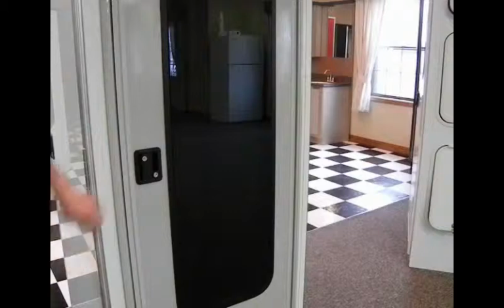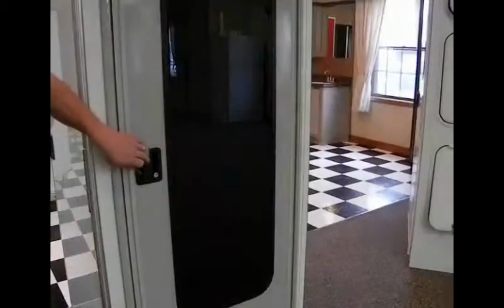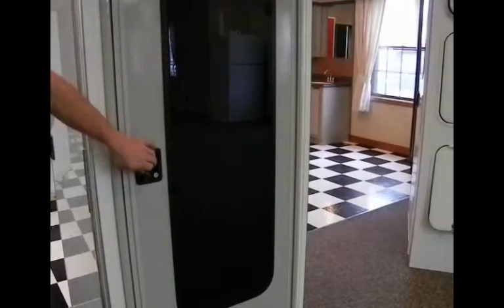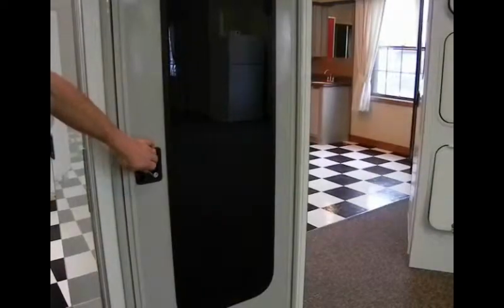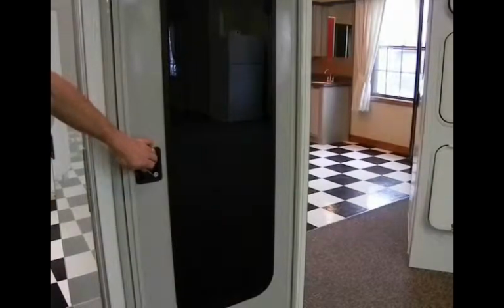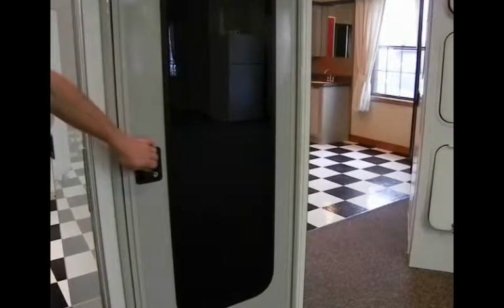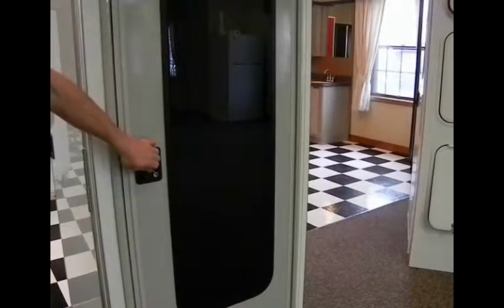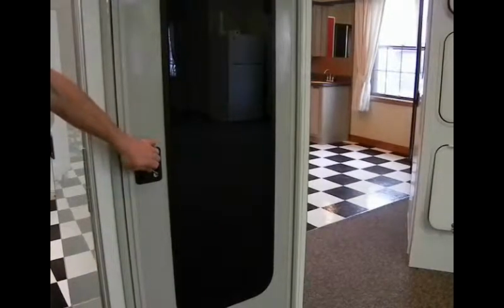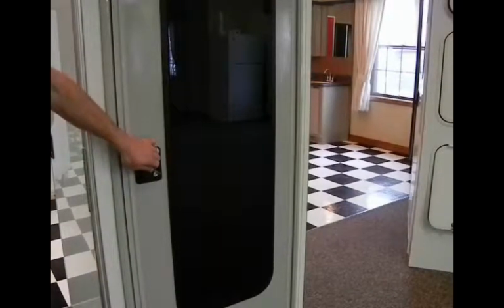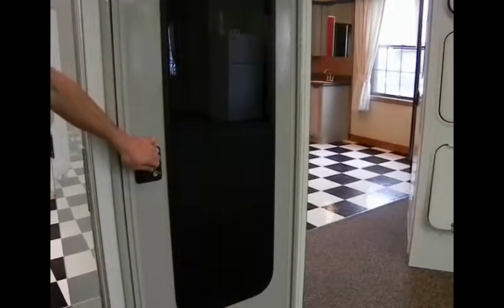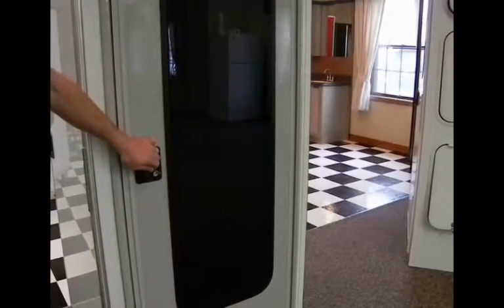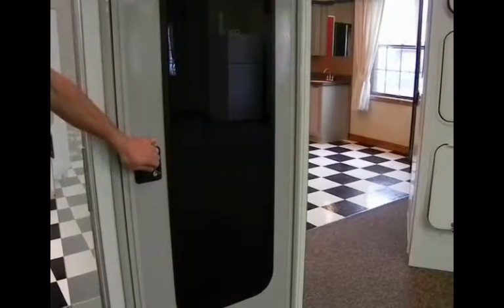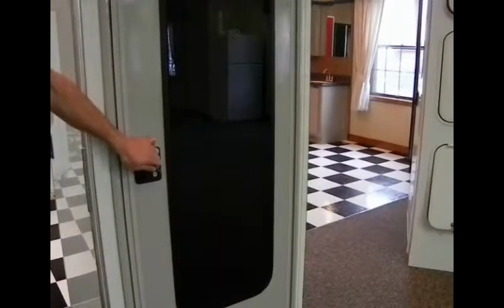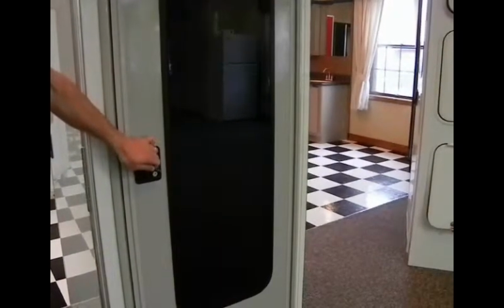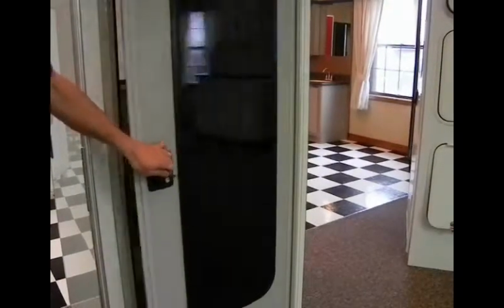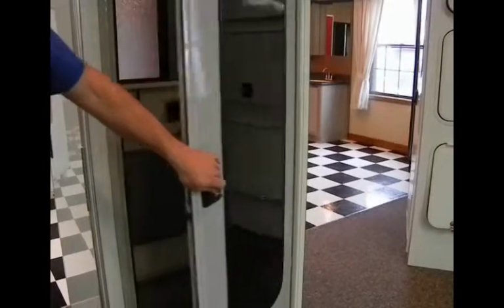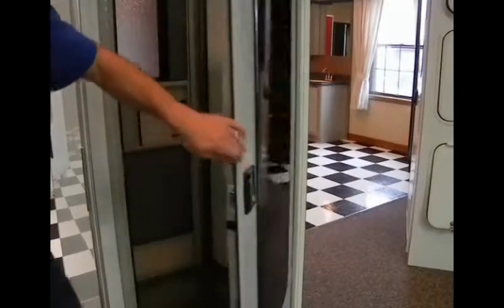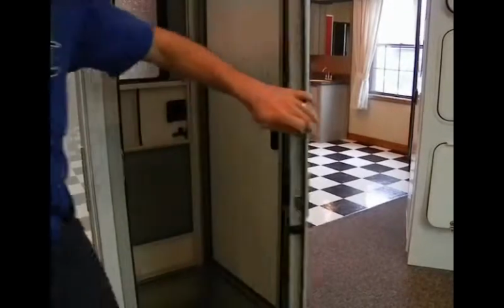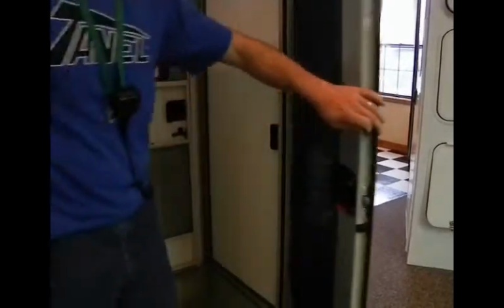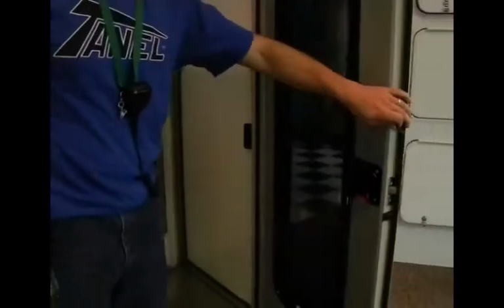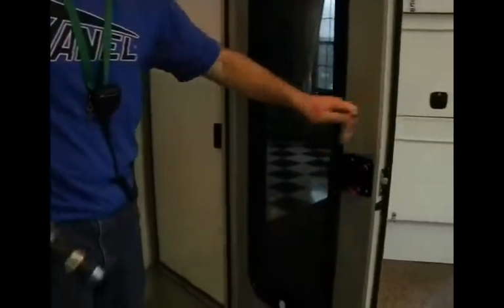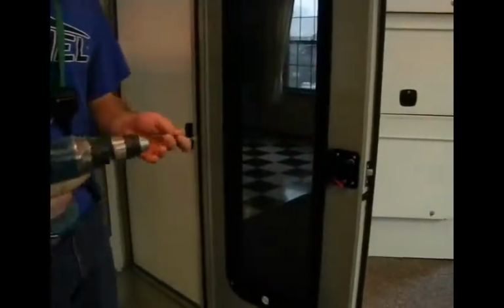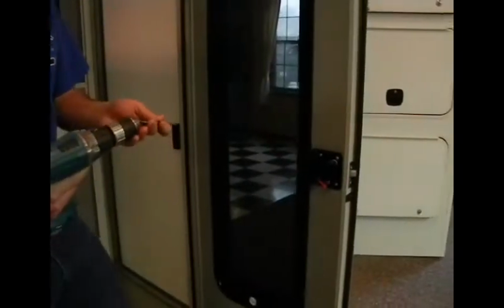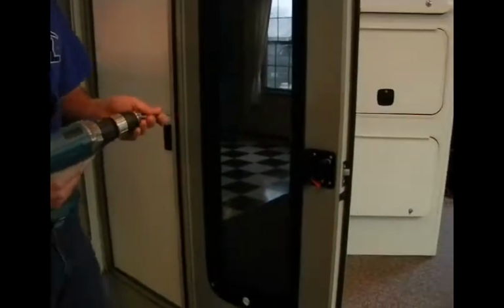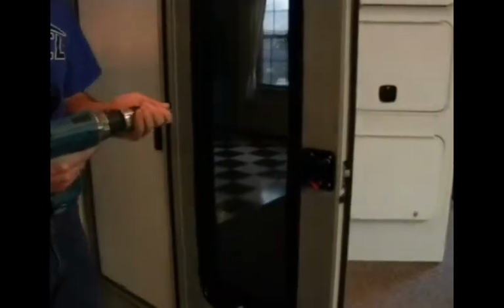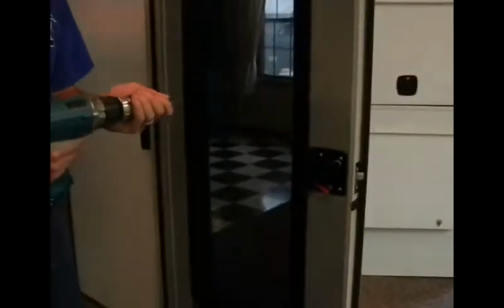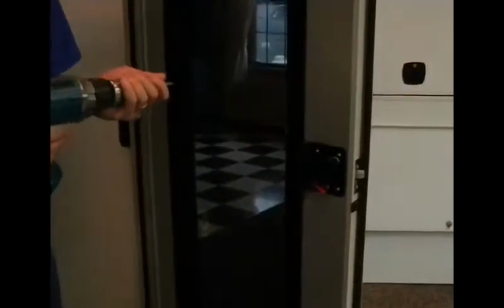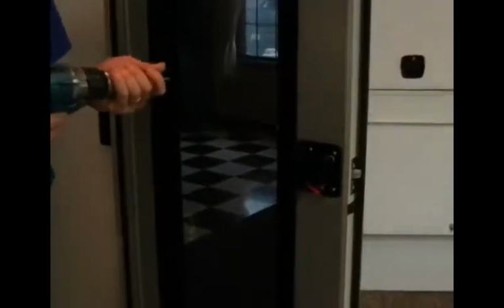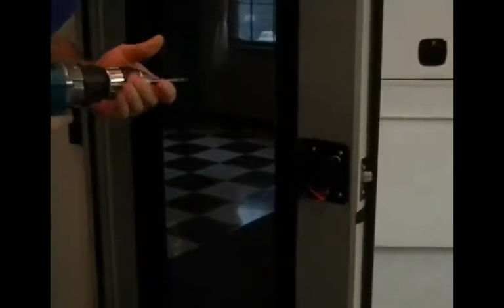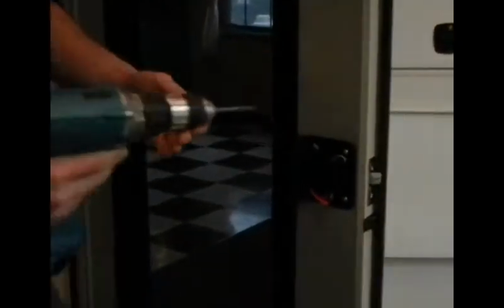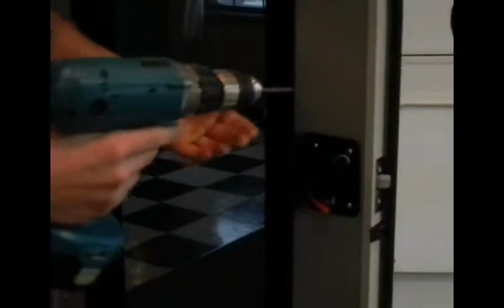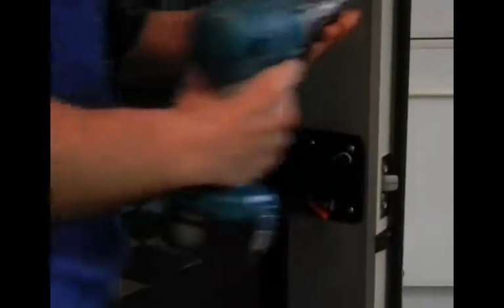Today we will look at how to install a Challenger door travel trailer latch — how to take it out and install a new one in its place if it is defective.